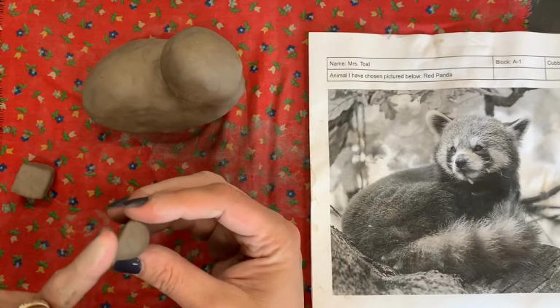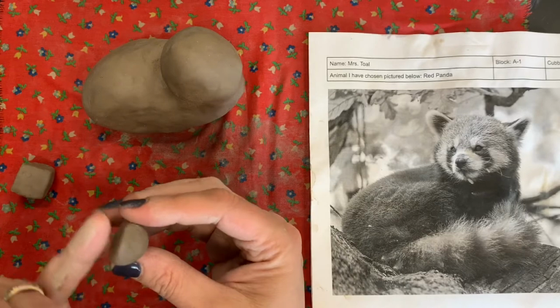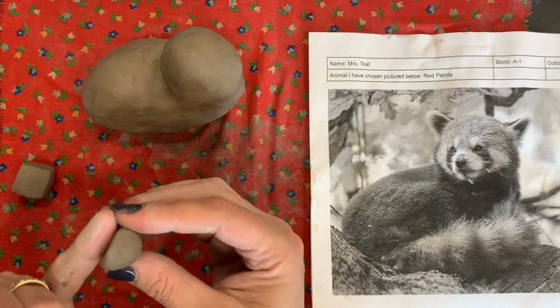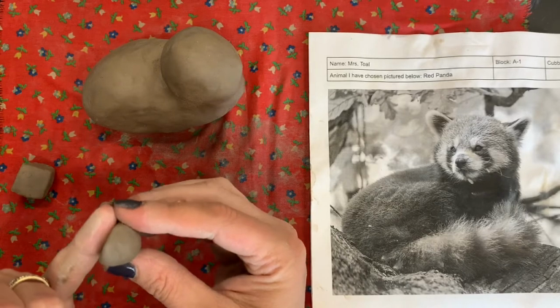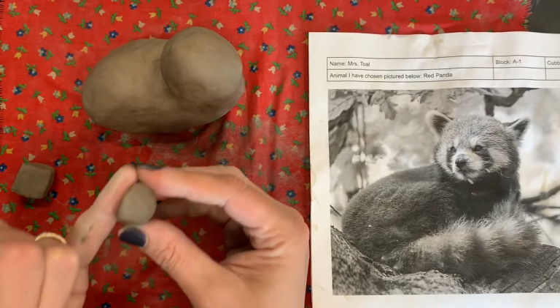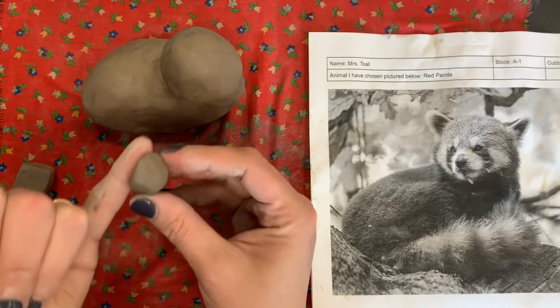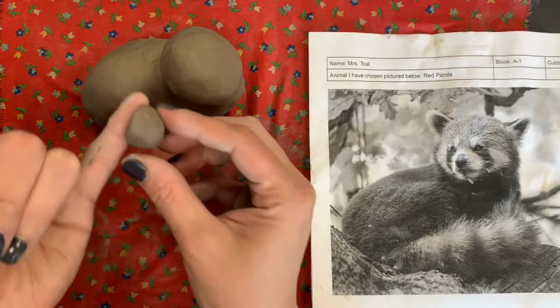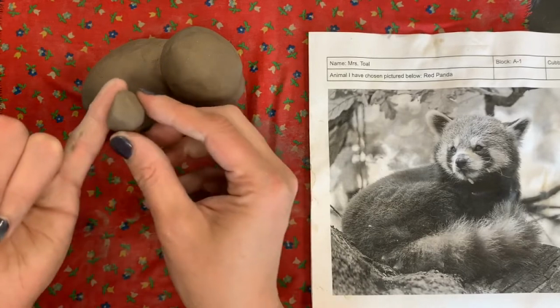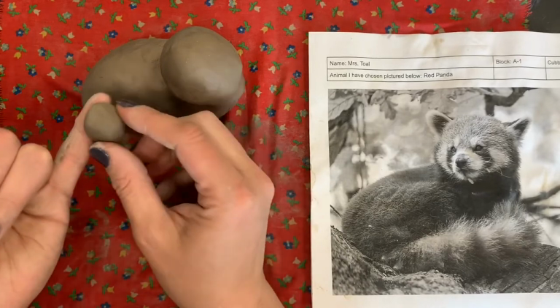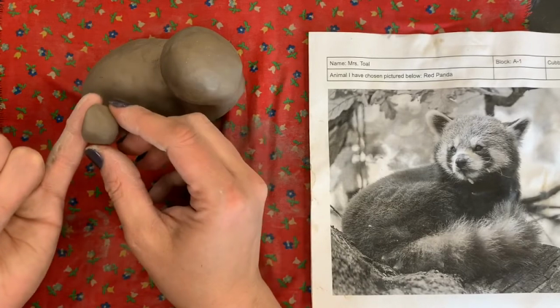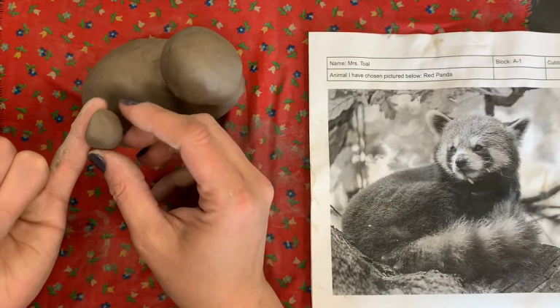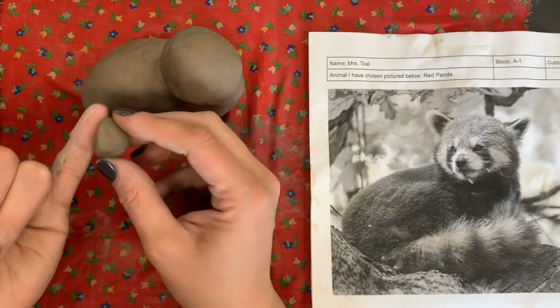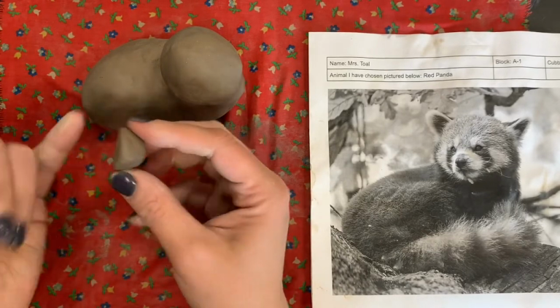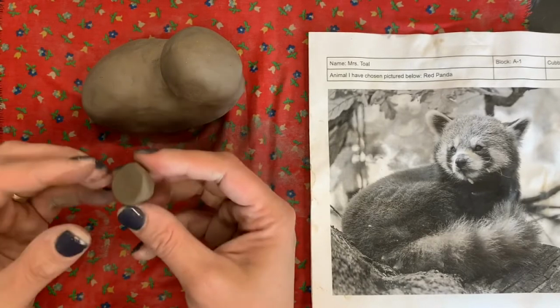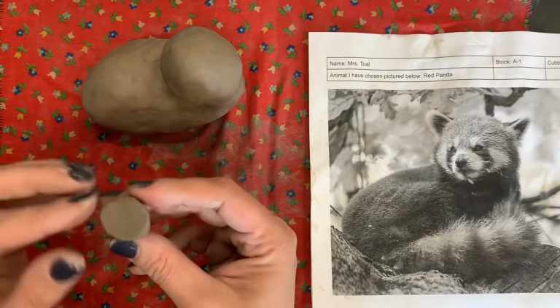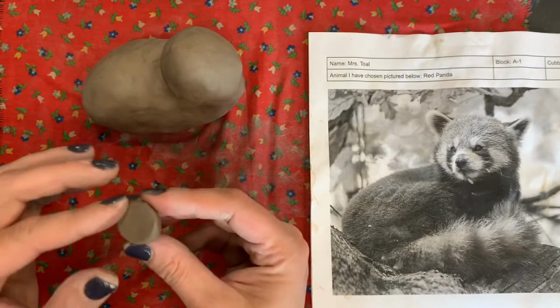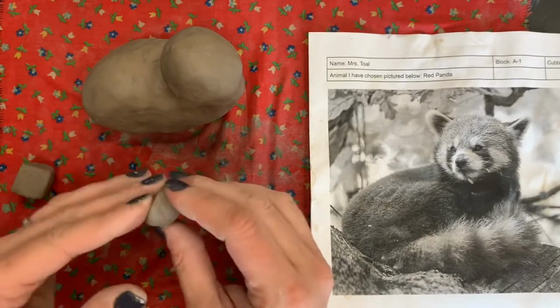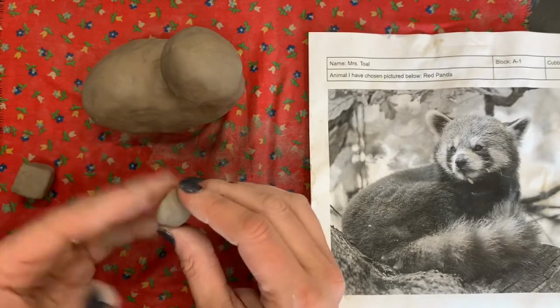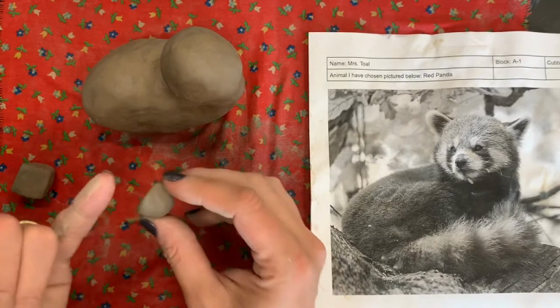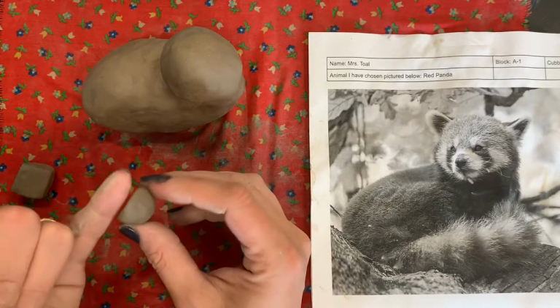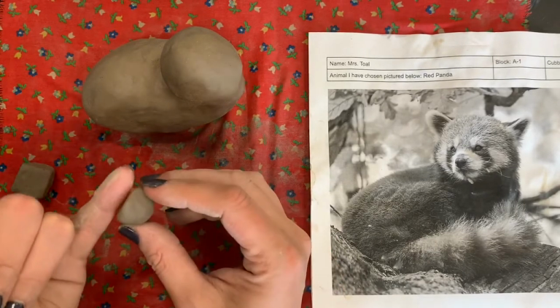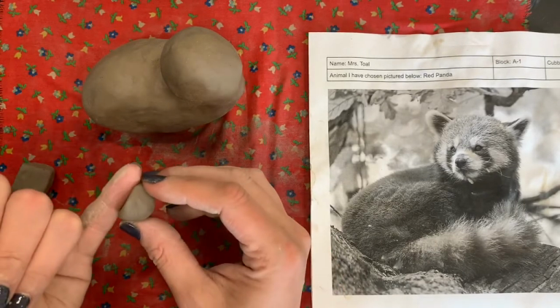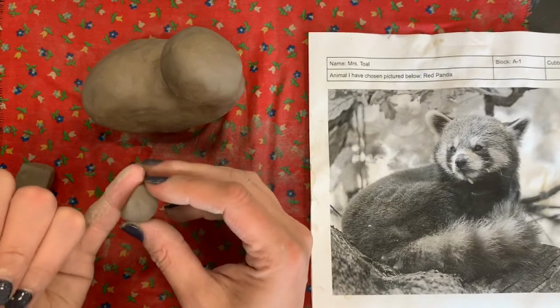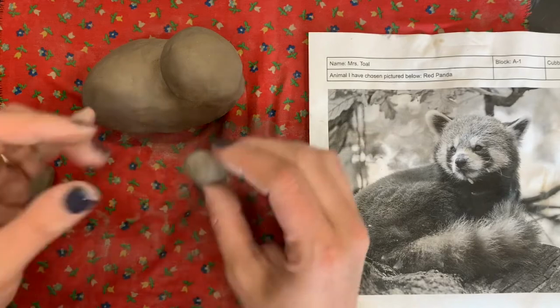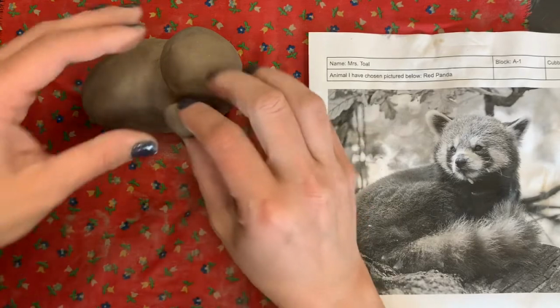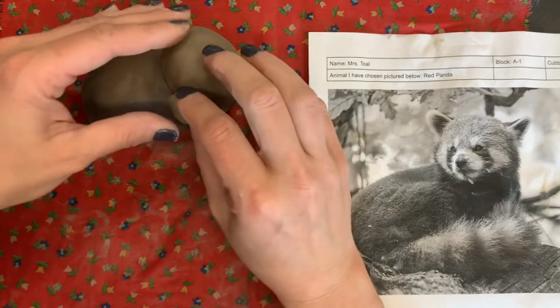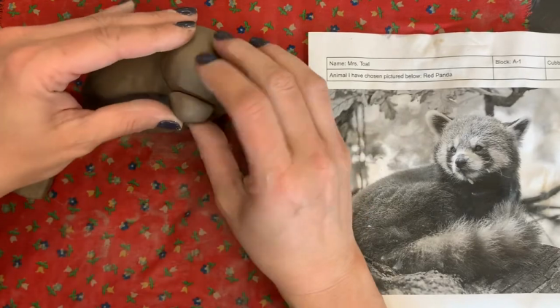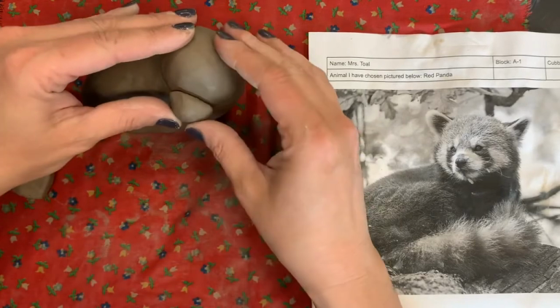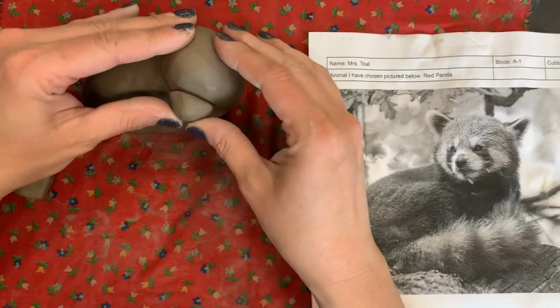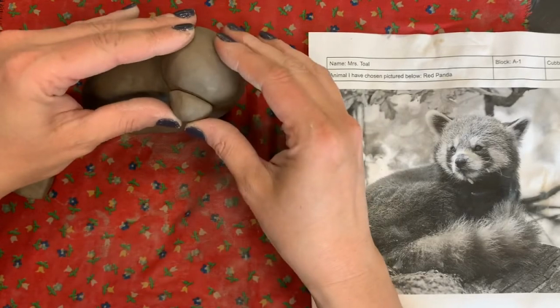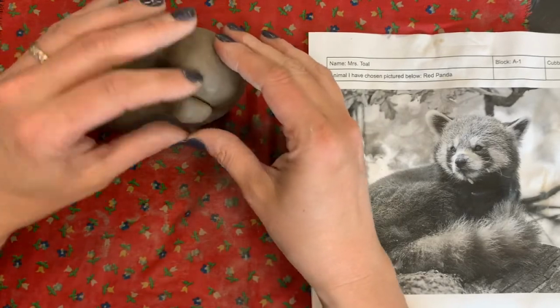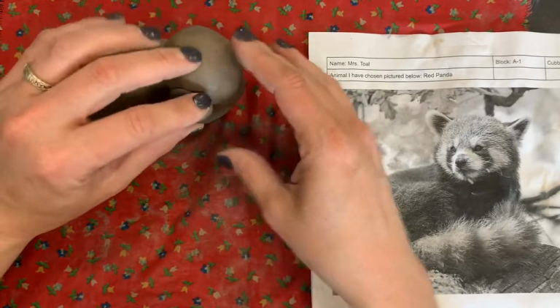This should hopefully be no thicker than your pinky. If it's thicker than your pinky, you're probably going to need to hollow it out. But if it's pinky thick like this one, you can actually just attach it right on.